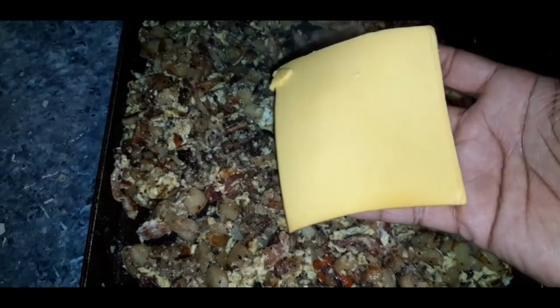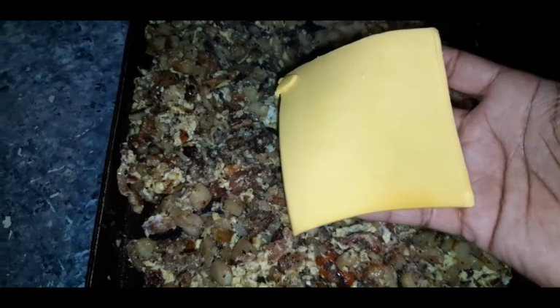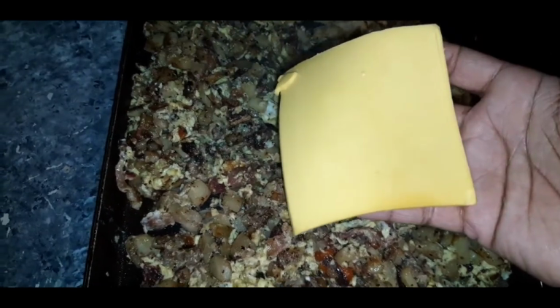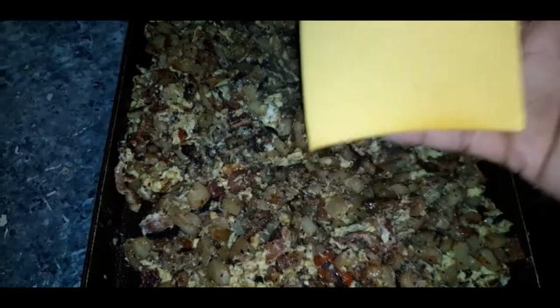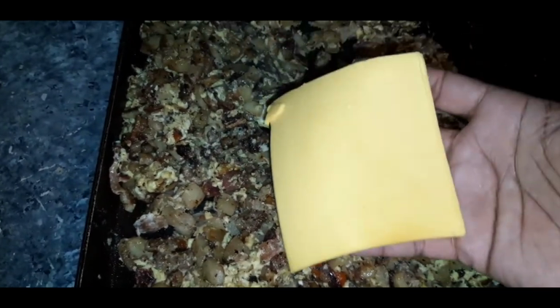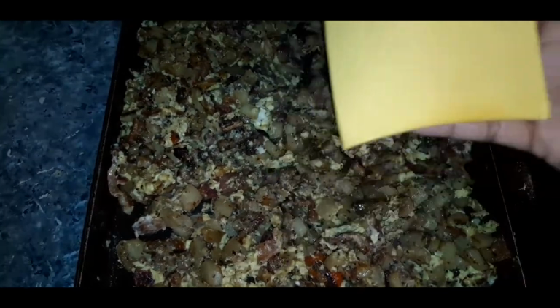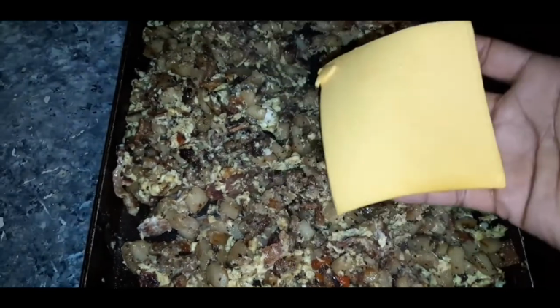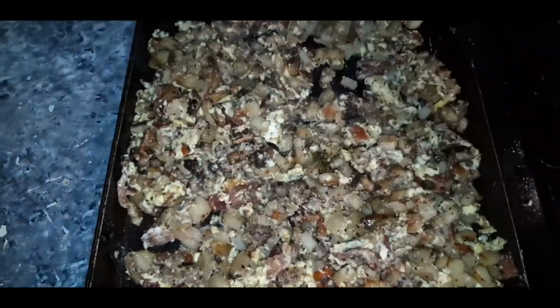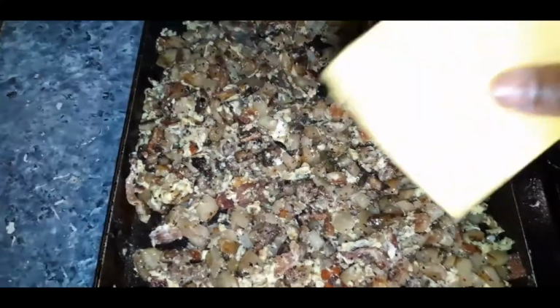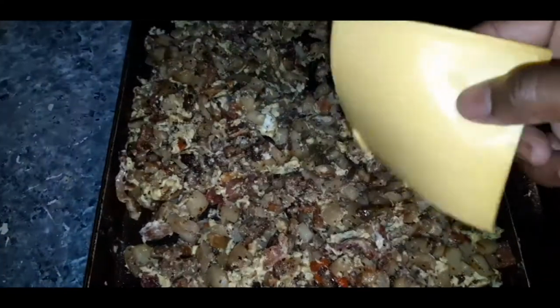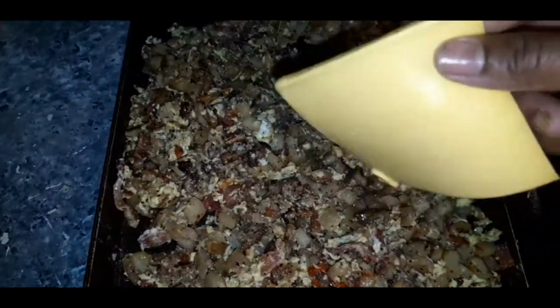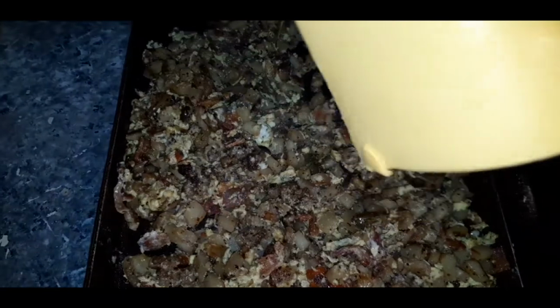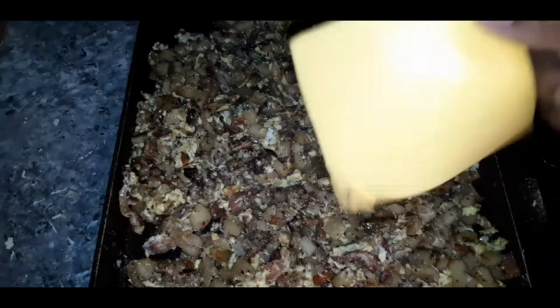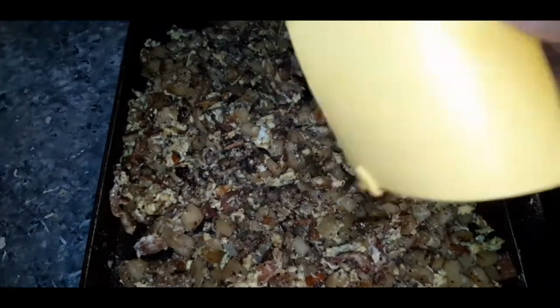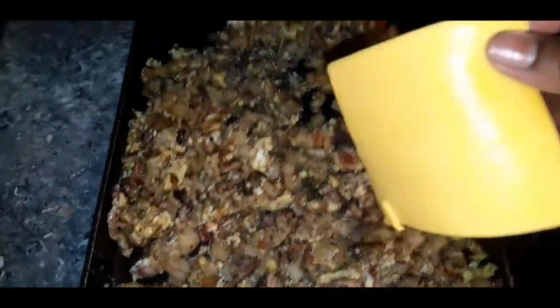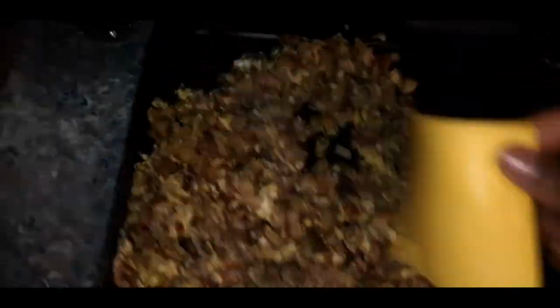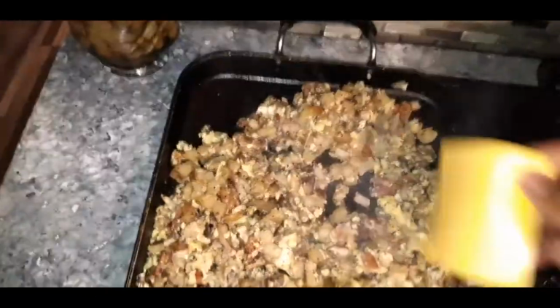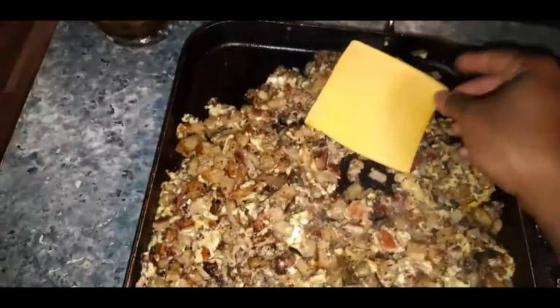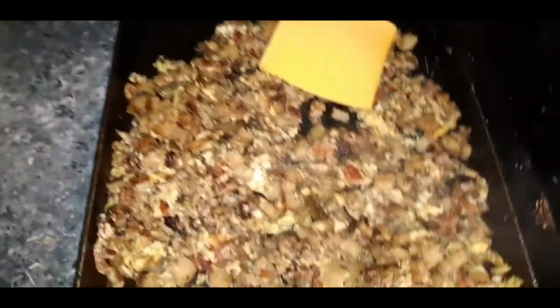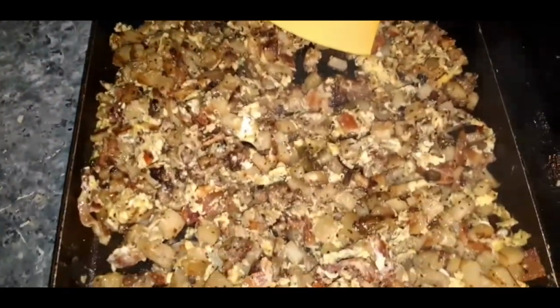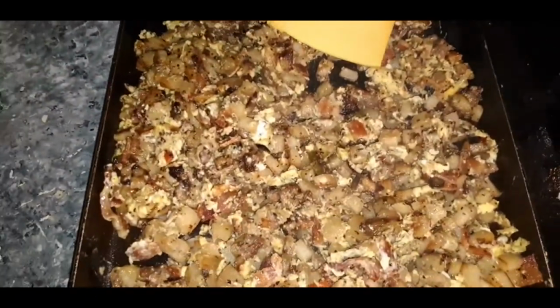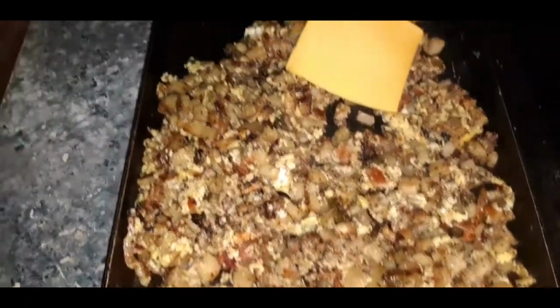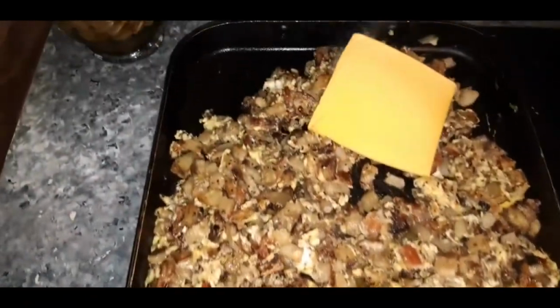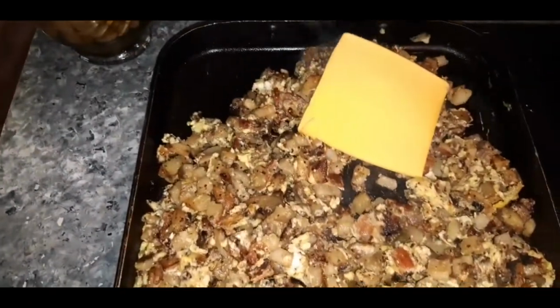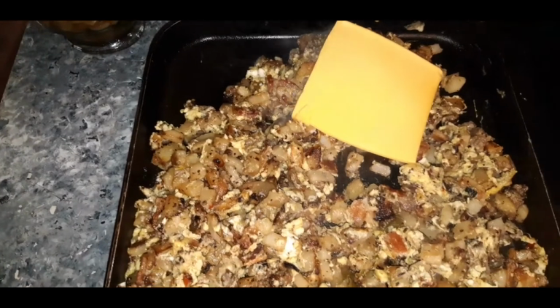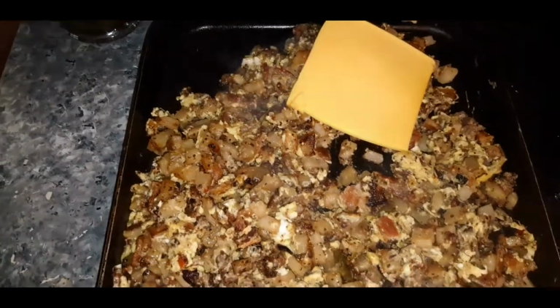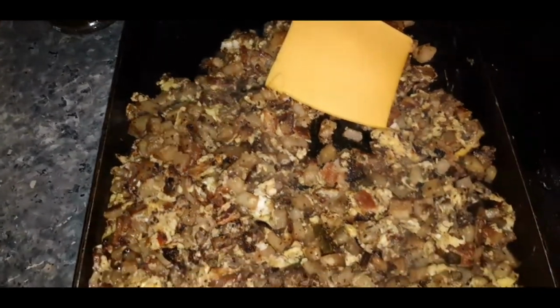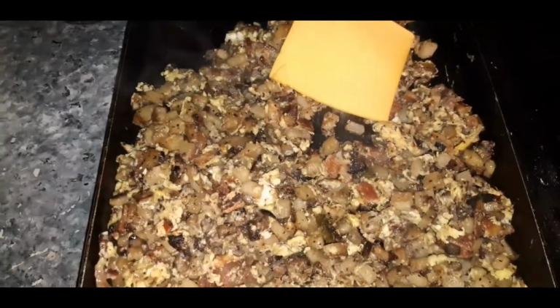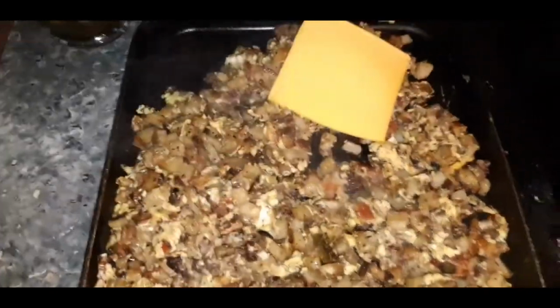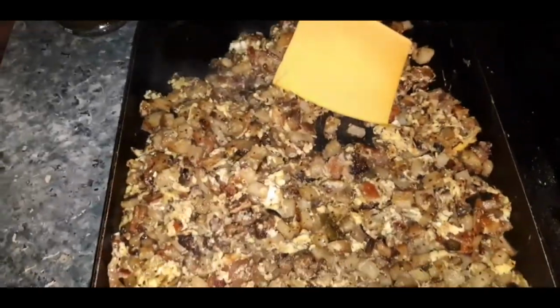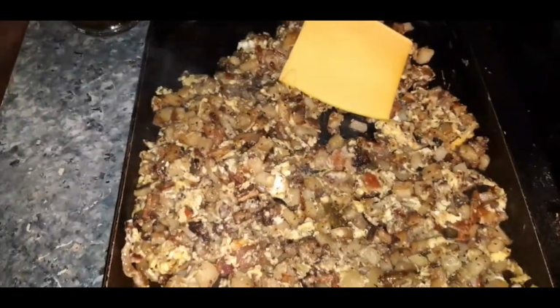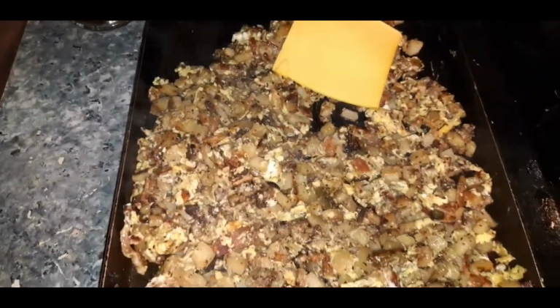Any cheese you want to use — if you want to use sharp, go with sharp. I feel as though regular American yellow cheese is going to be great in this dish. So we are going to let this get nice and melty.